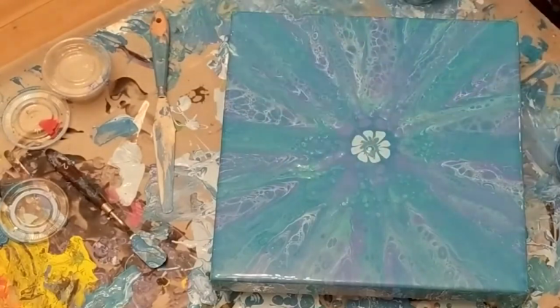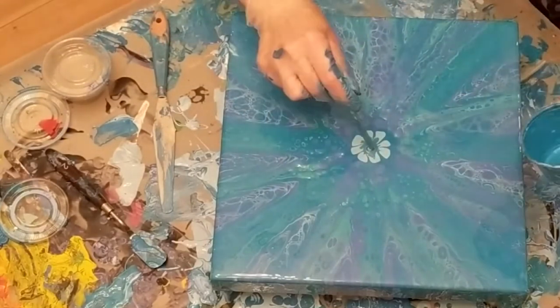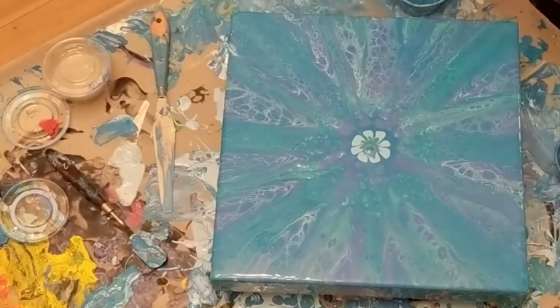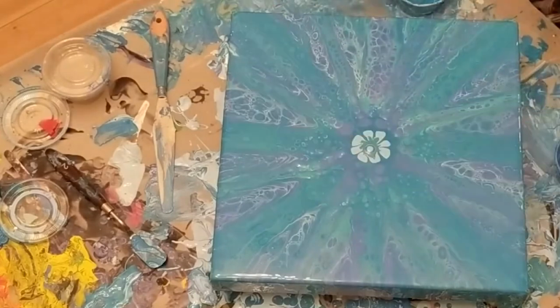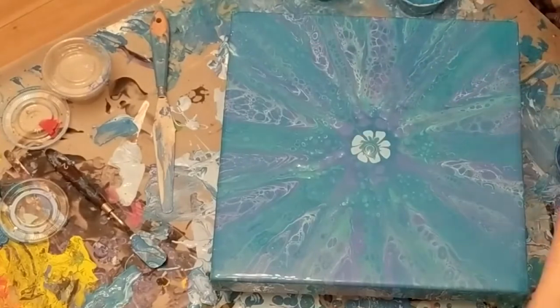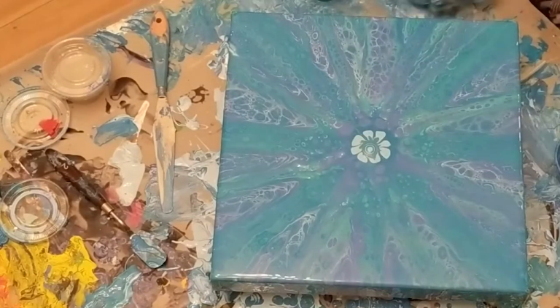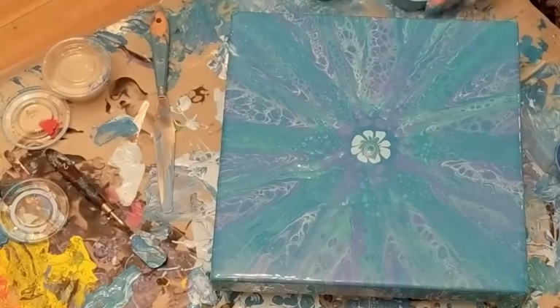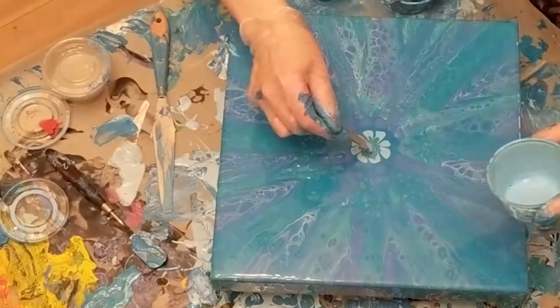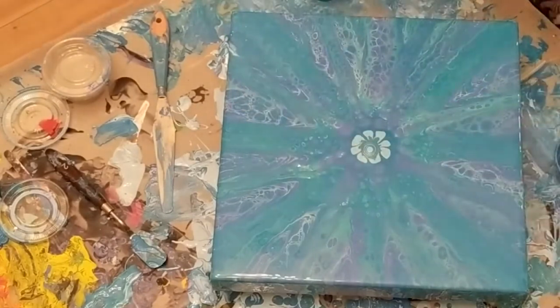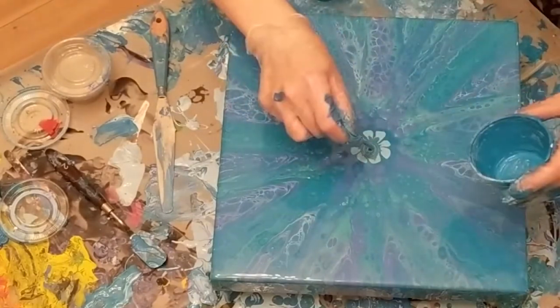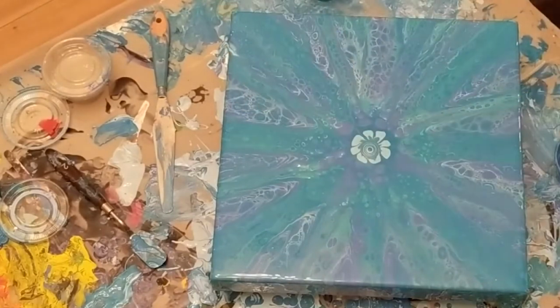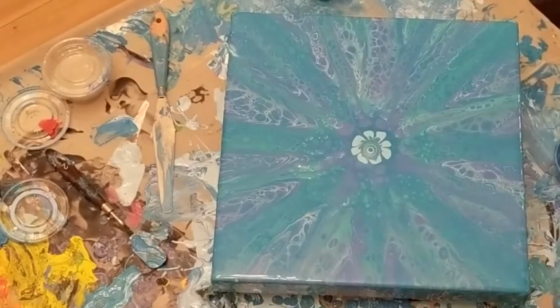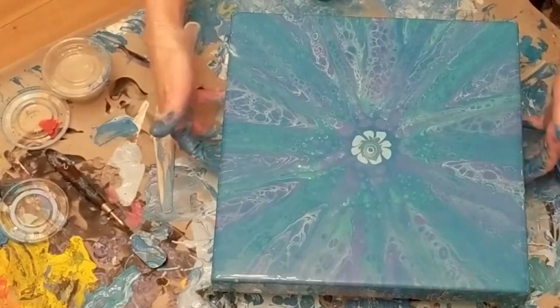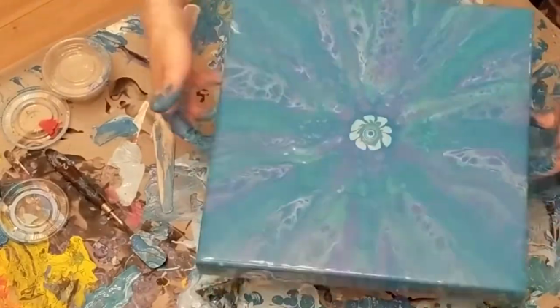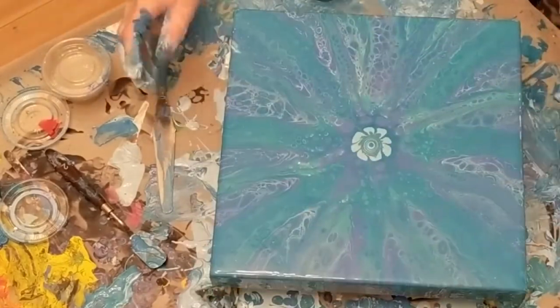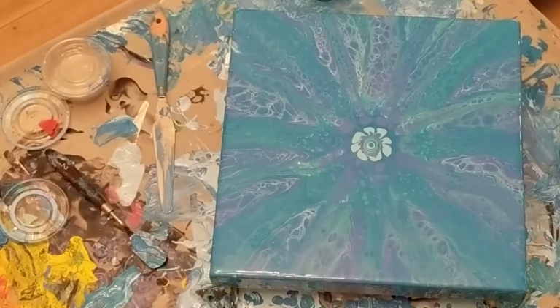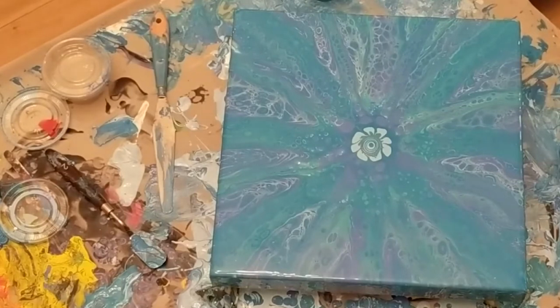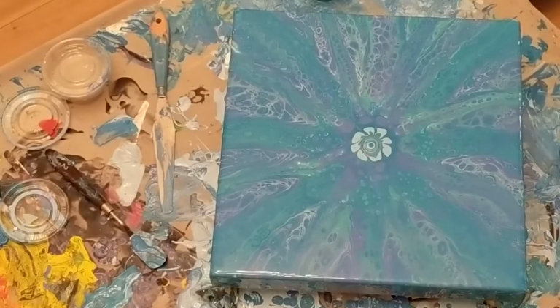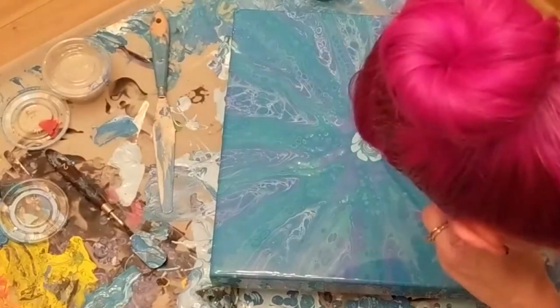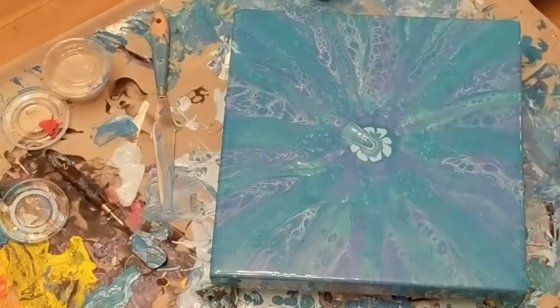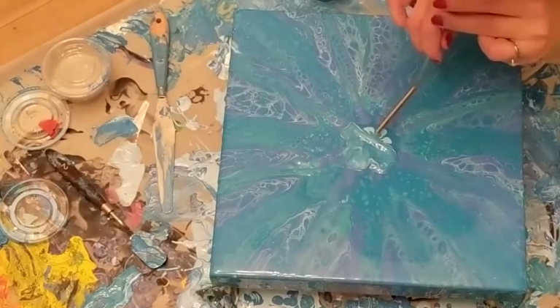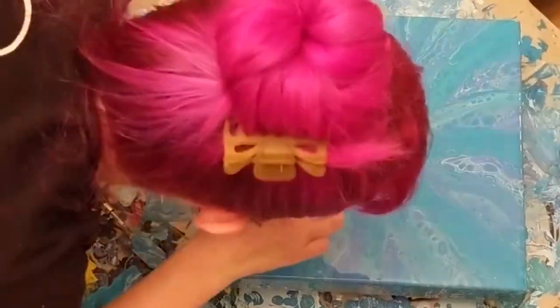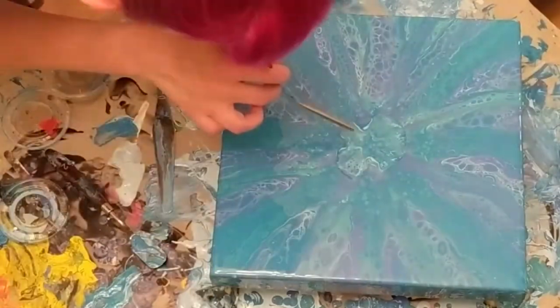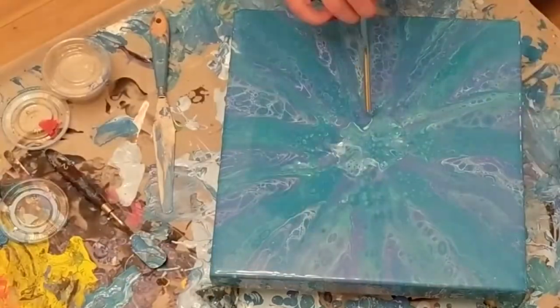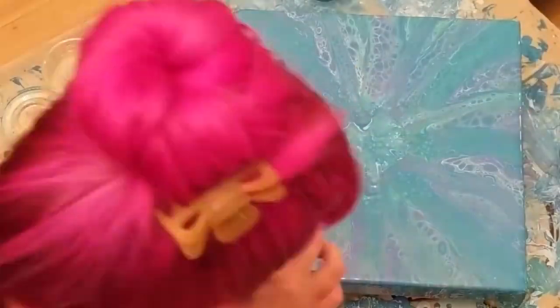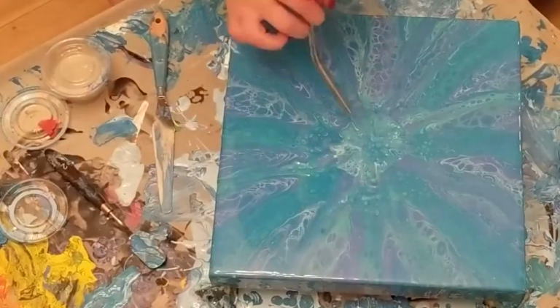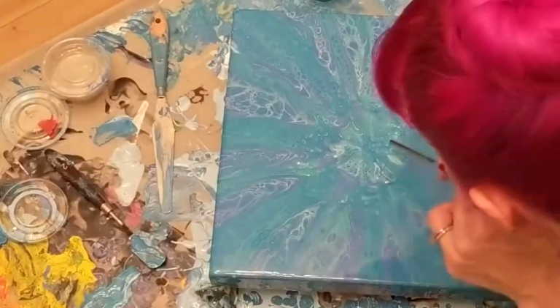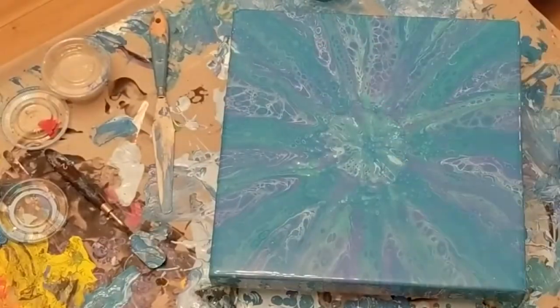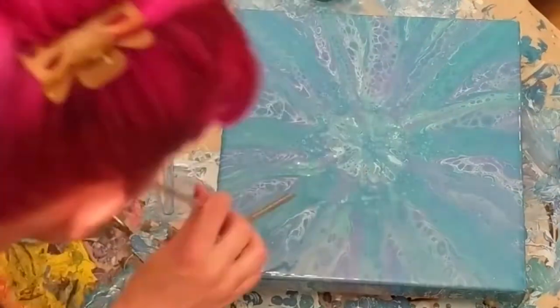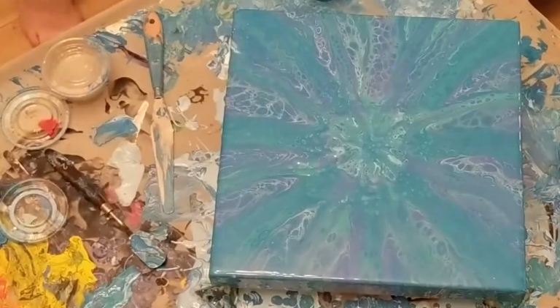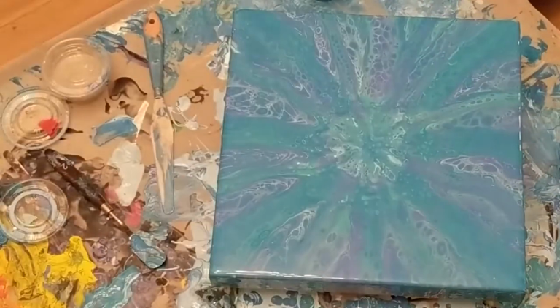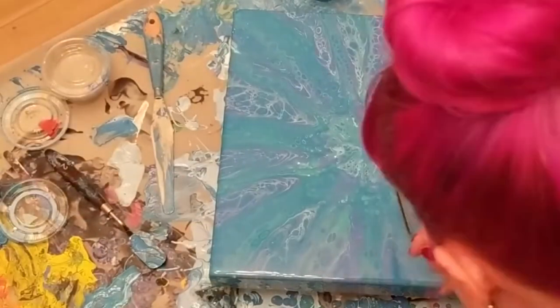I still wasn't happy, so I added more to the middle. Then it got a little distorted, so I decided to blow it out in the middle and paint over the center when it dries.